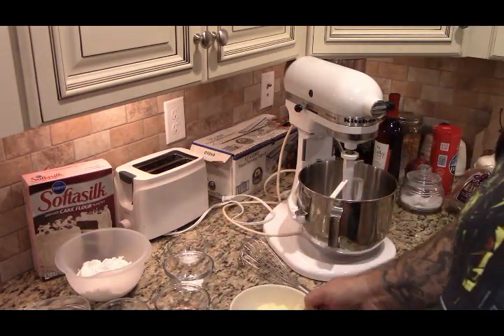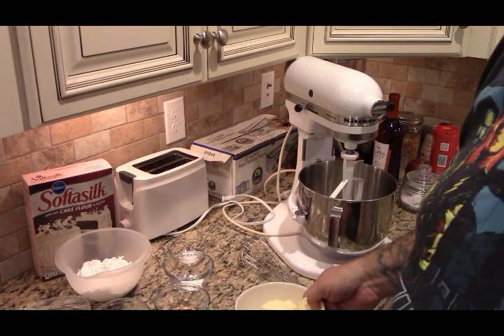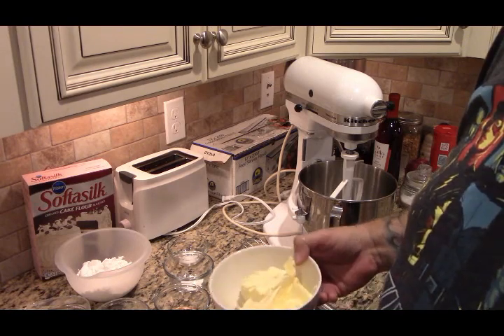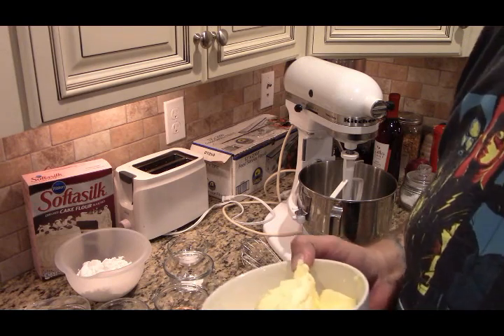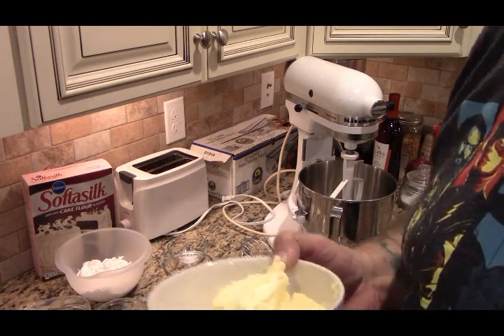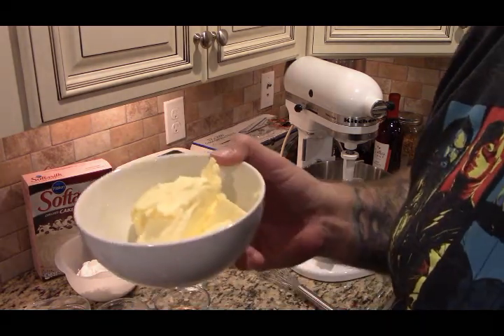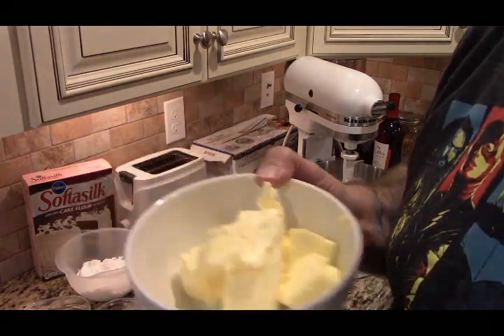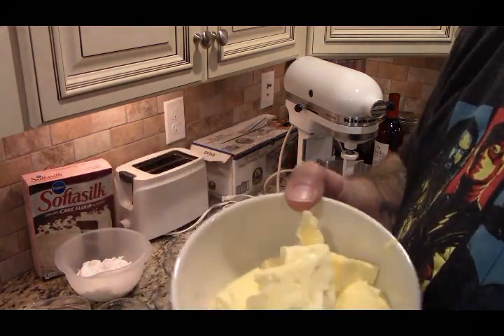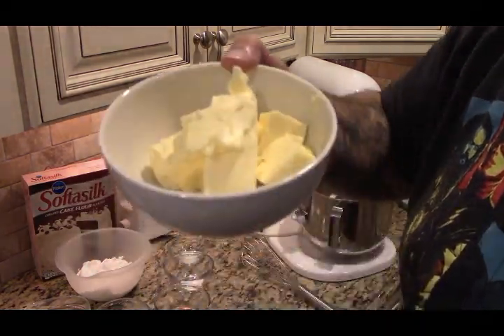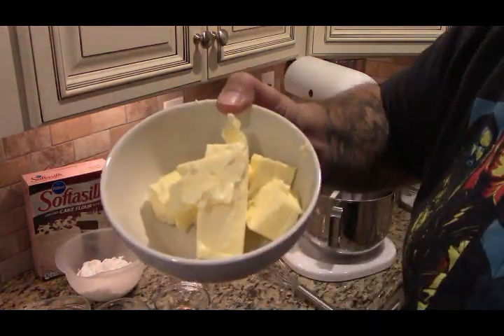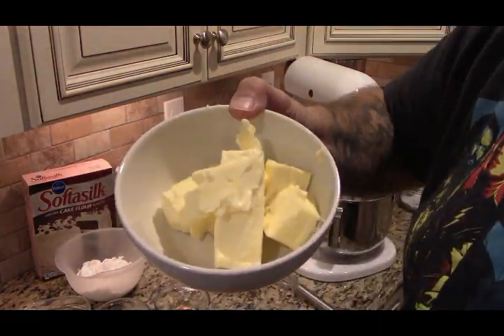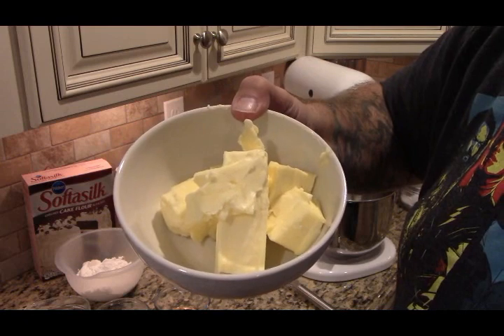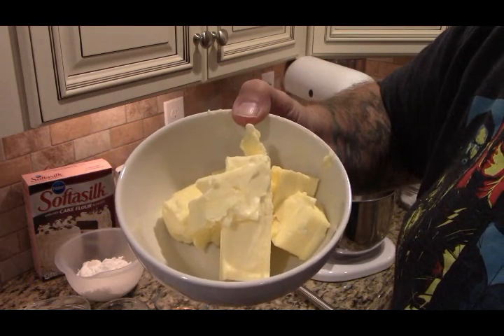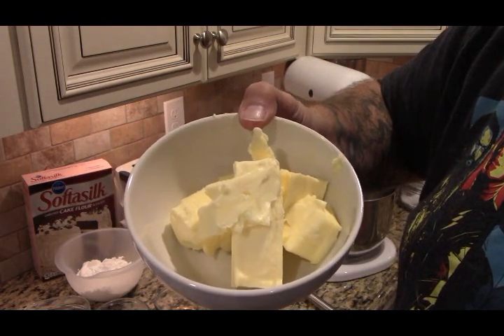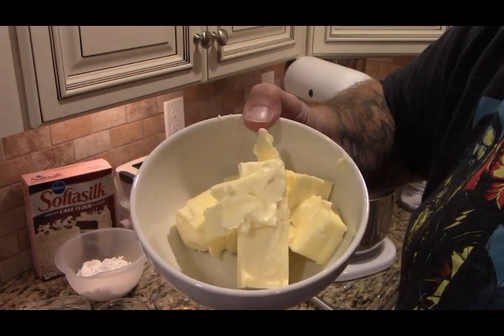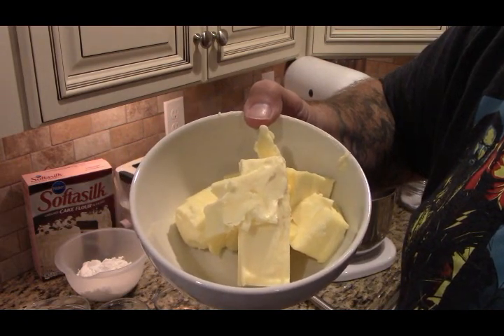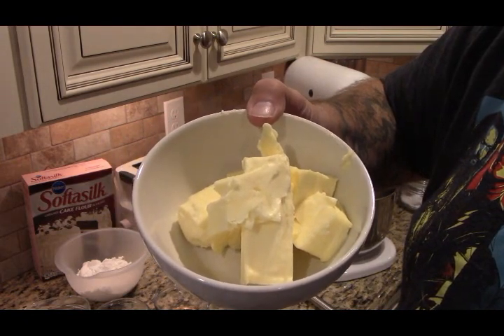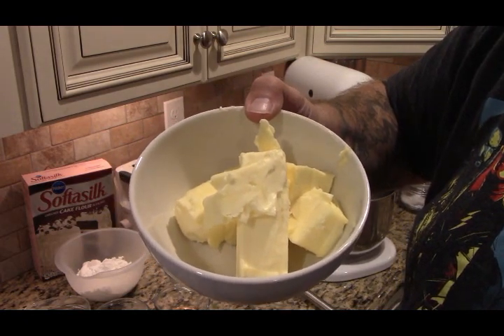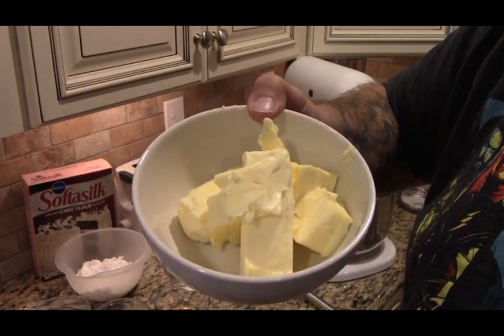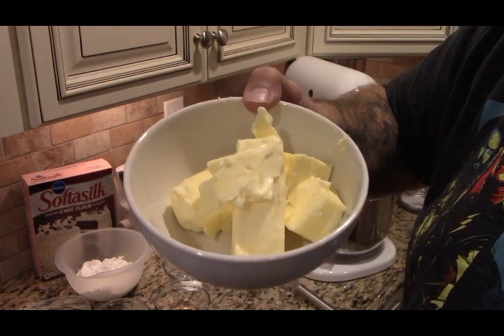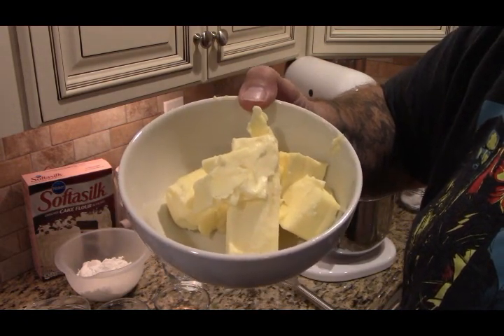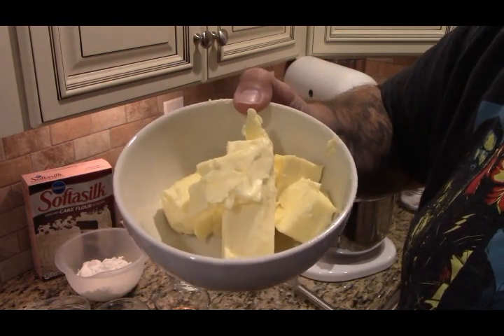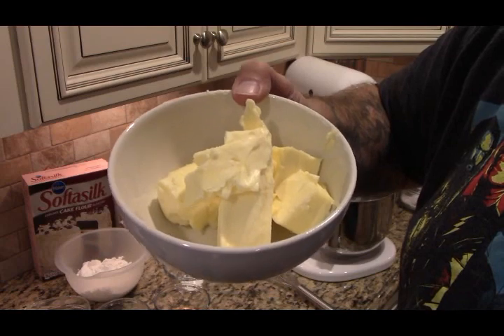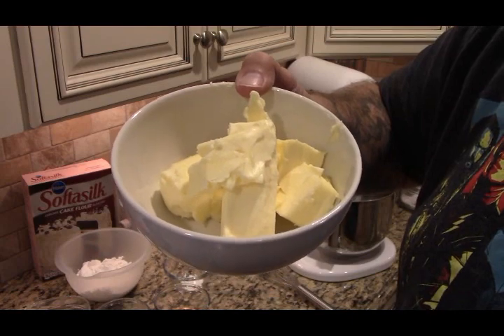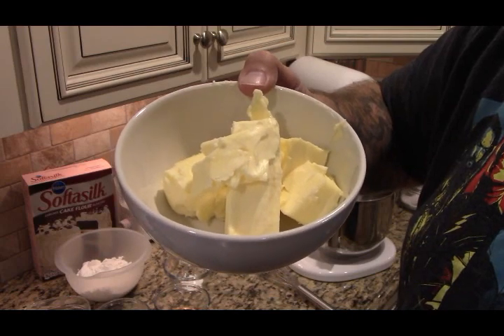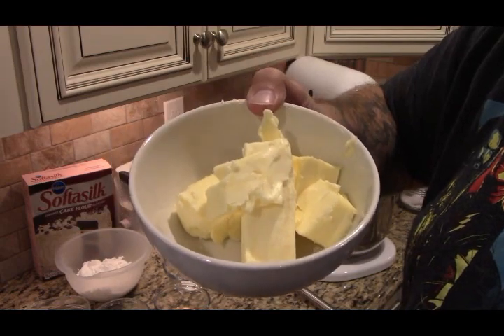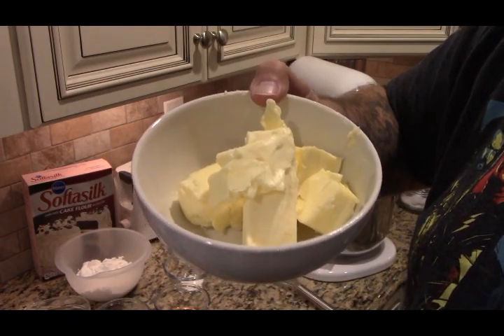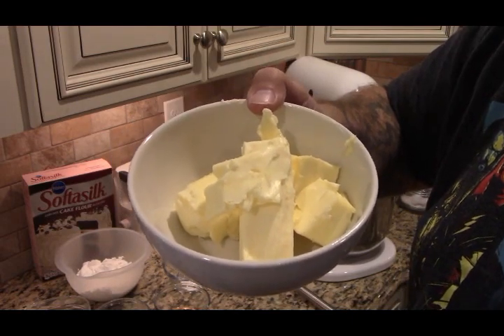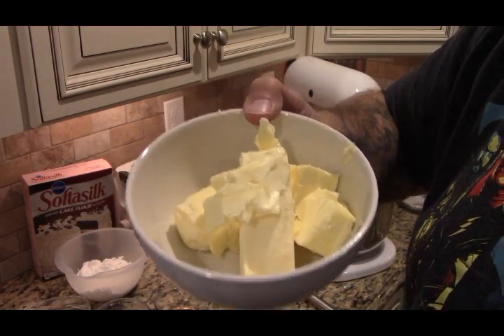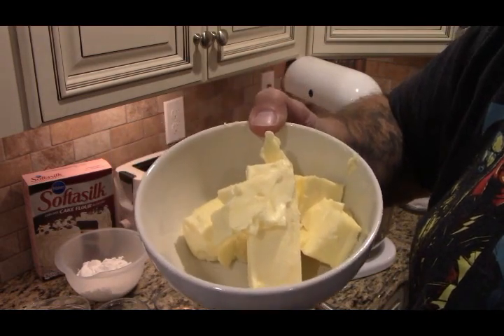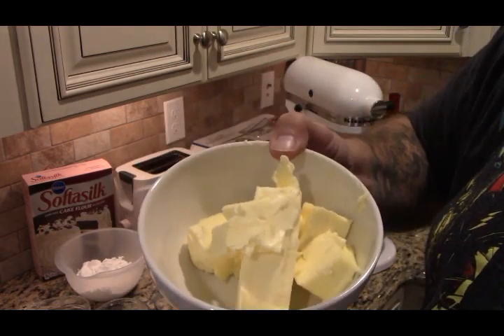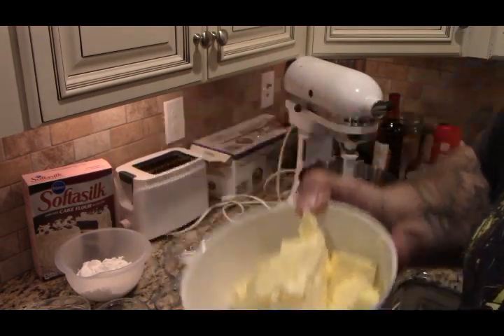Butter — you can use either salted or unsalted. I use salted. This is 13 tablespoons, which is half a cup plus one-third butter.